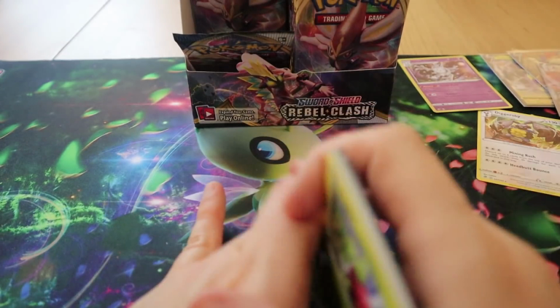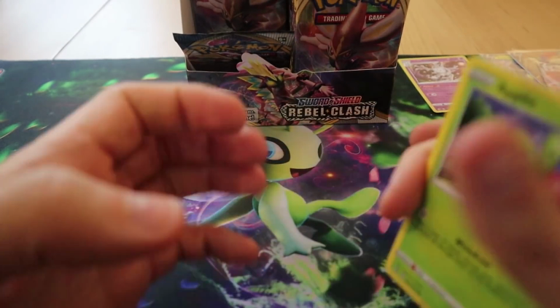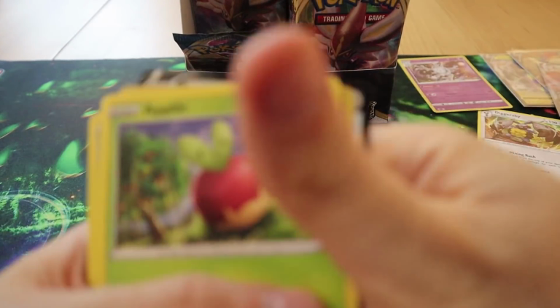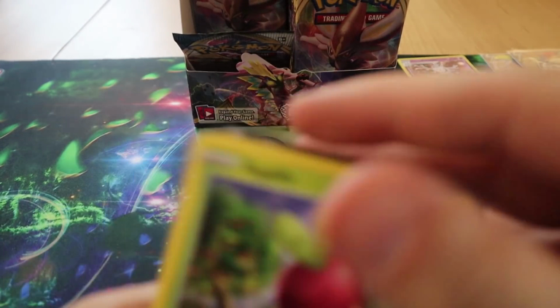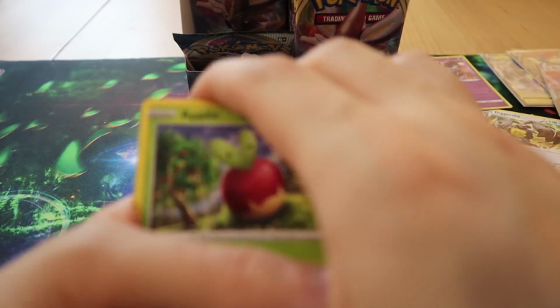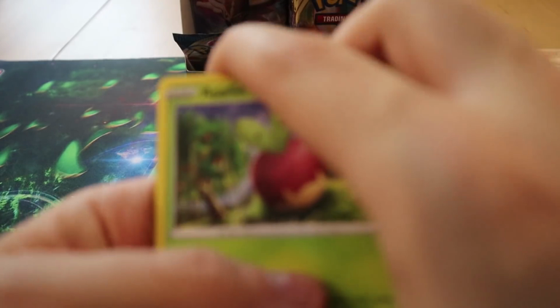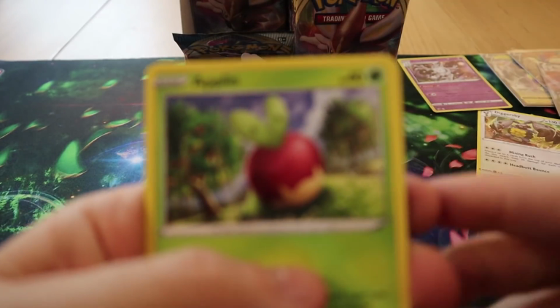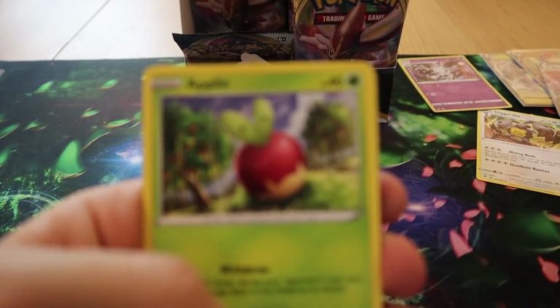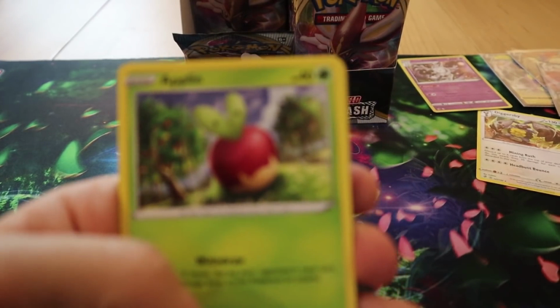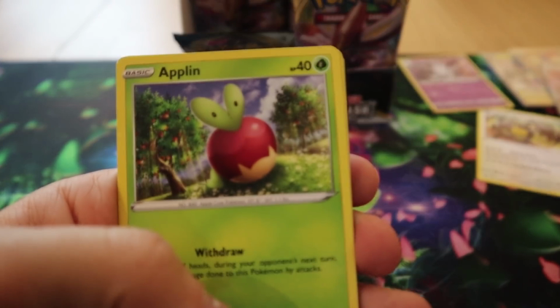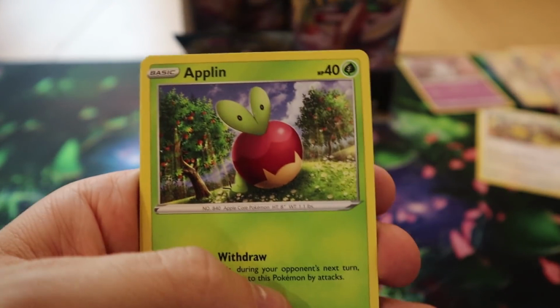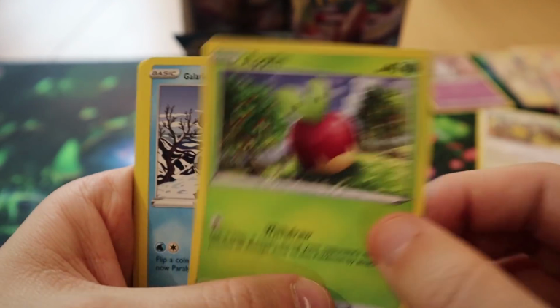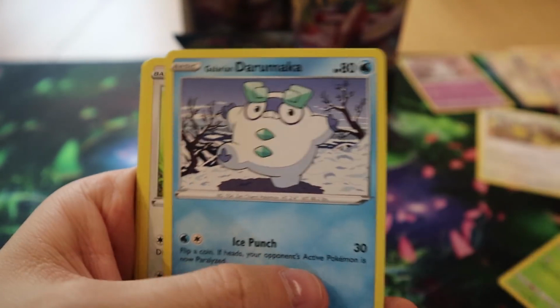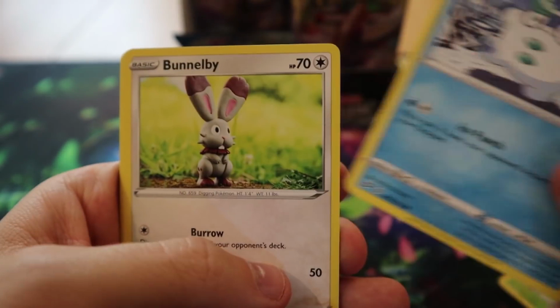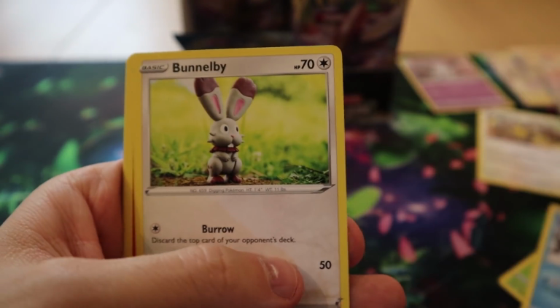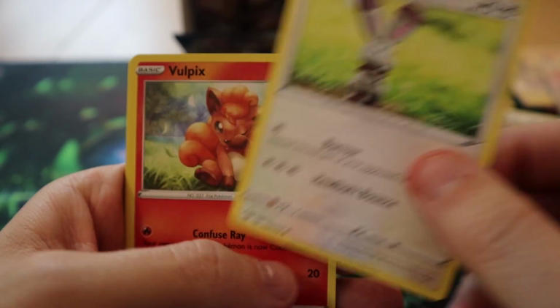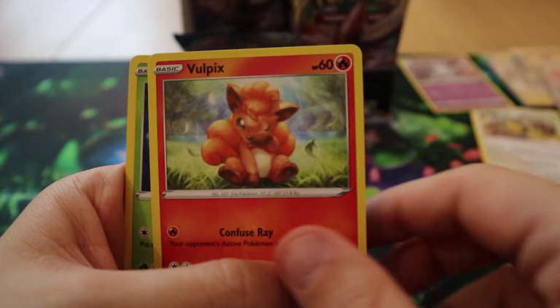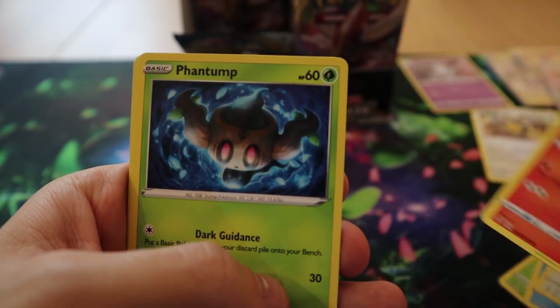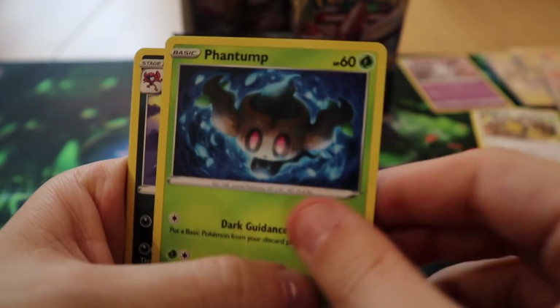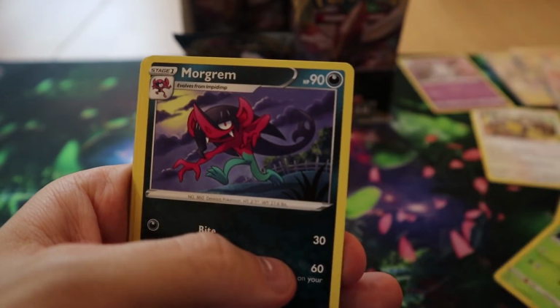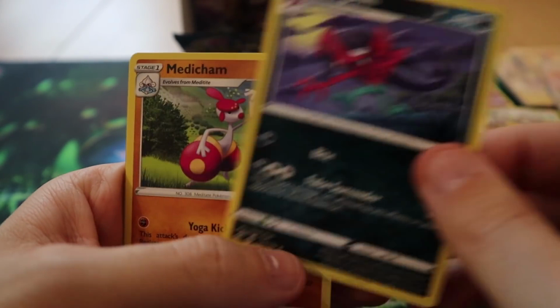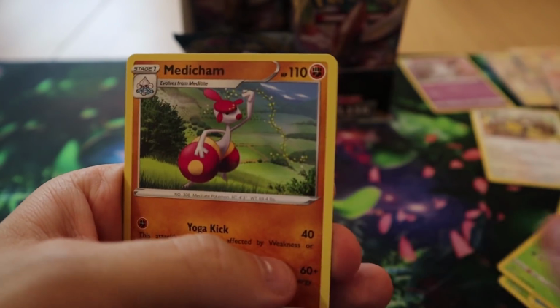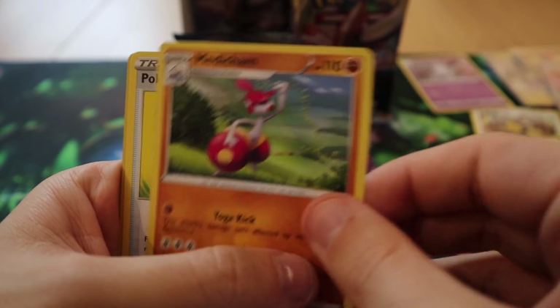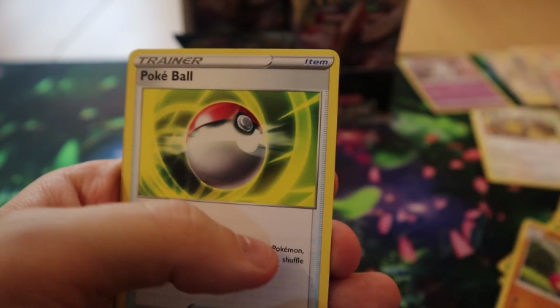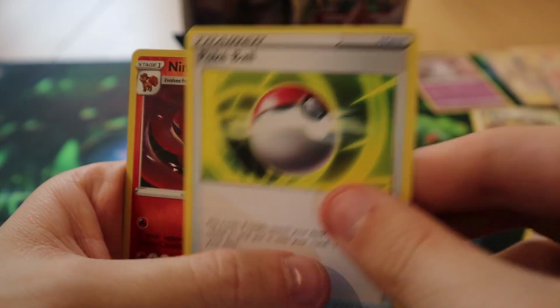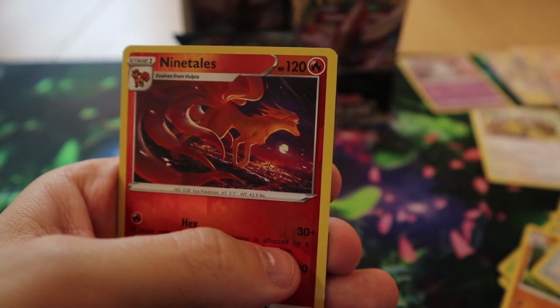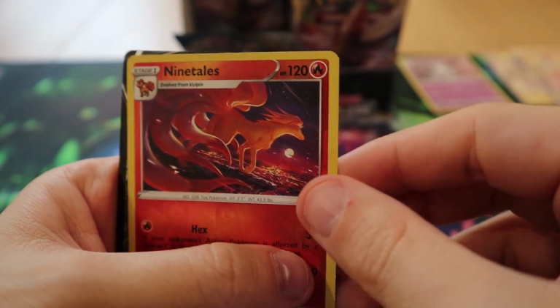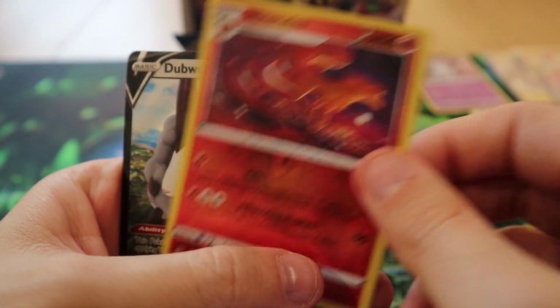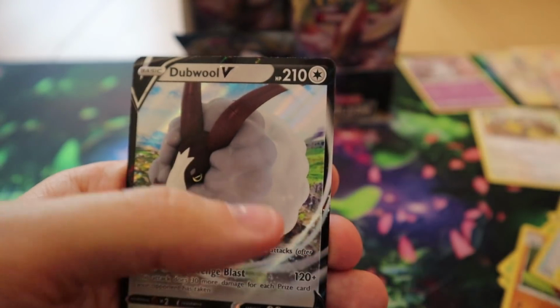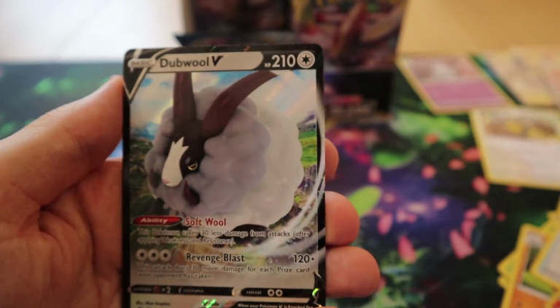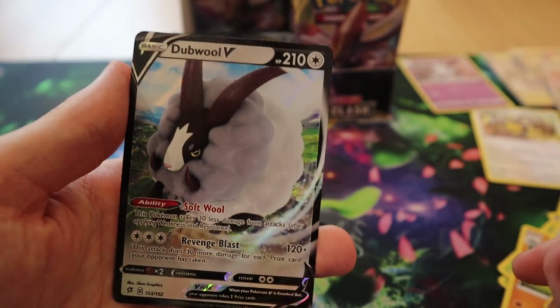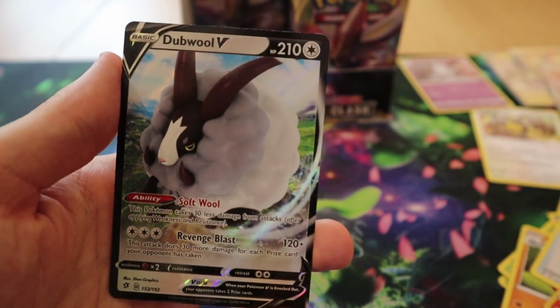Pack fourteen: we have Applin, Galarian Darumaka, Bunnelby, Vulpix, Phantump, Morgrem, Medicham, Poké Ball, a Reverse Cantonian Ninetales, and a Dubwool V.